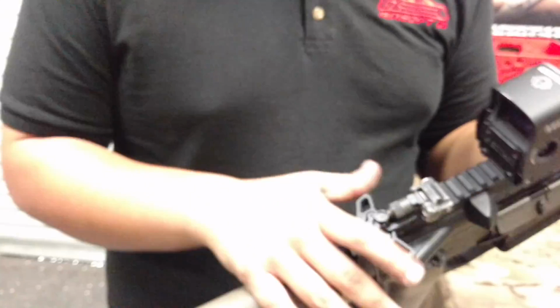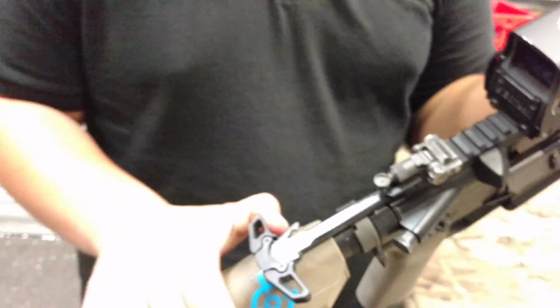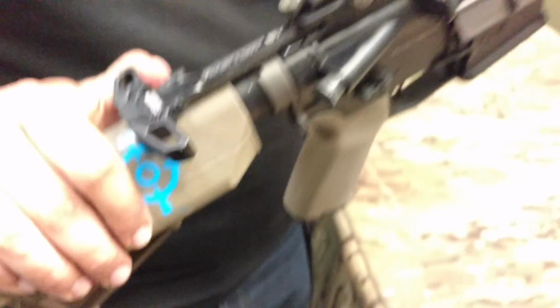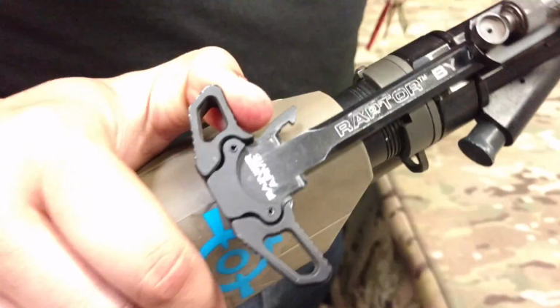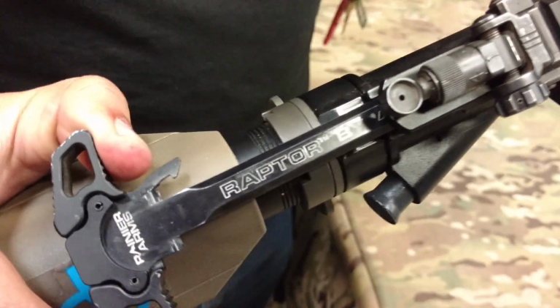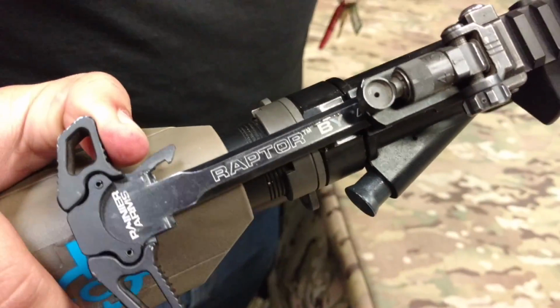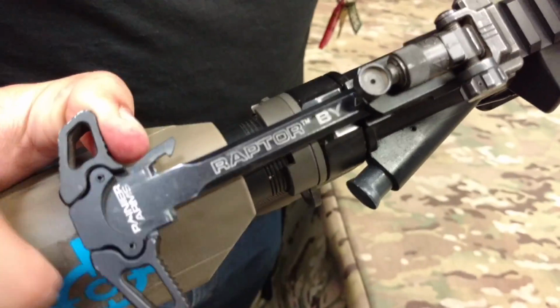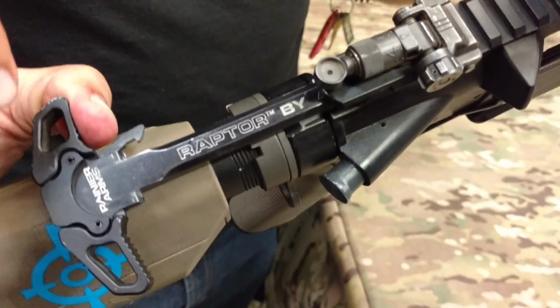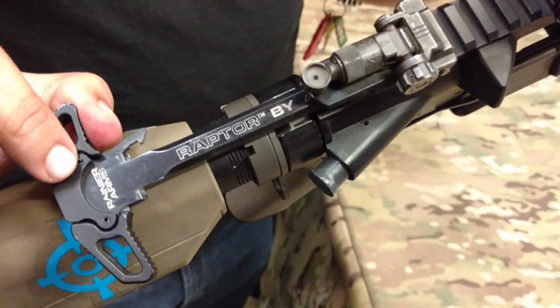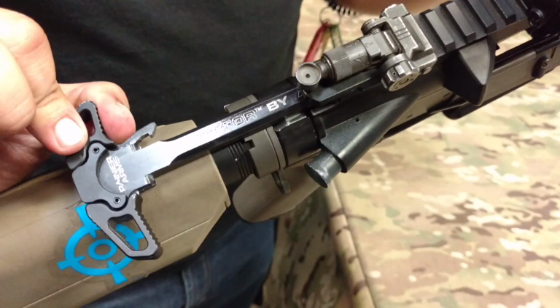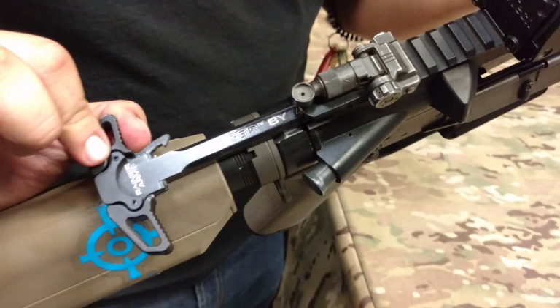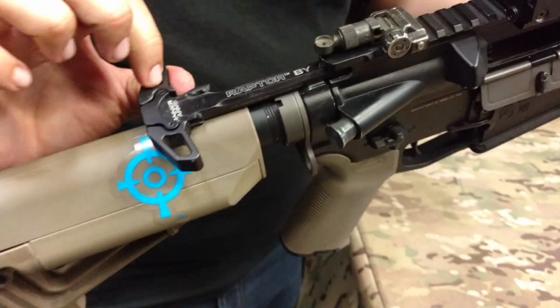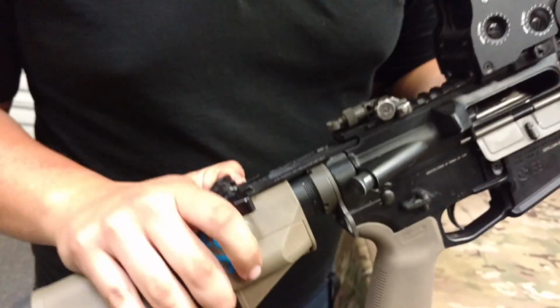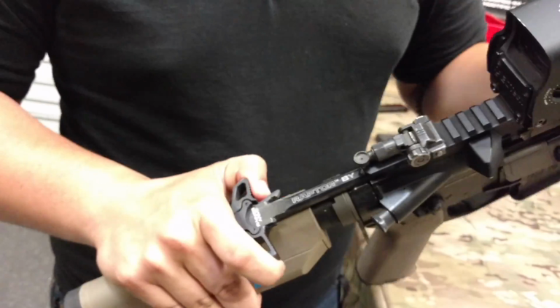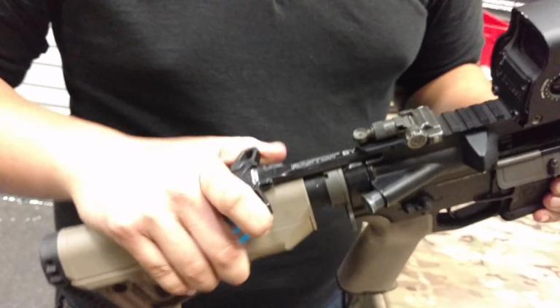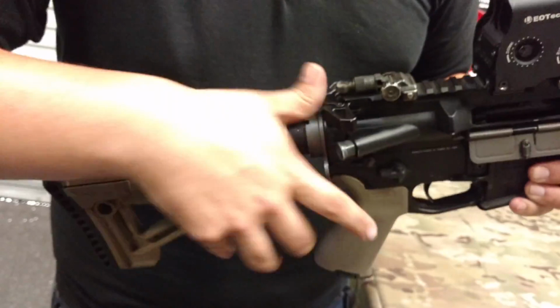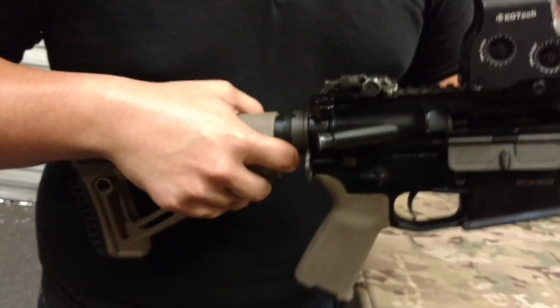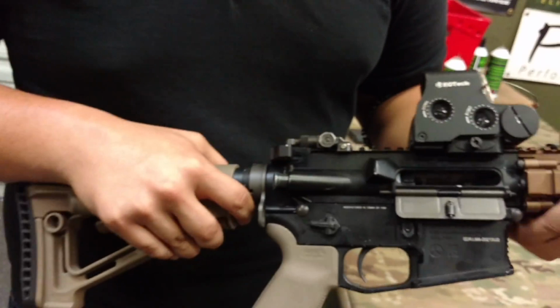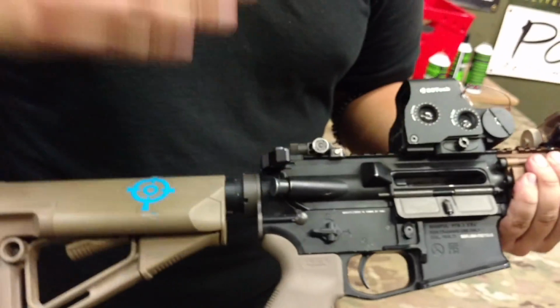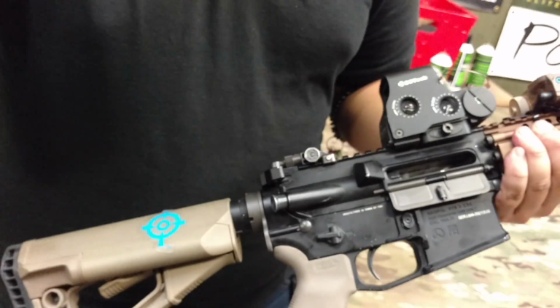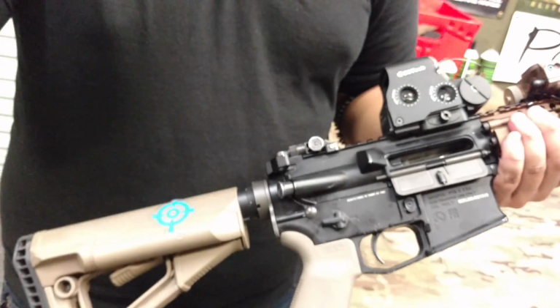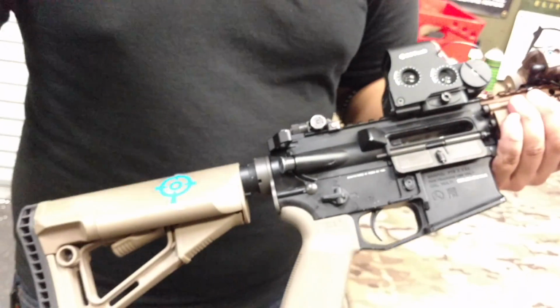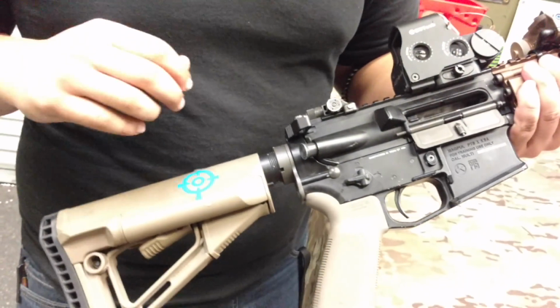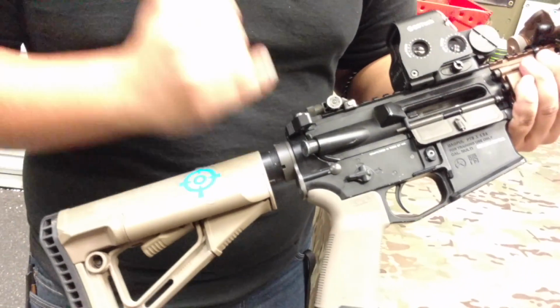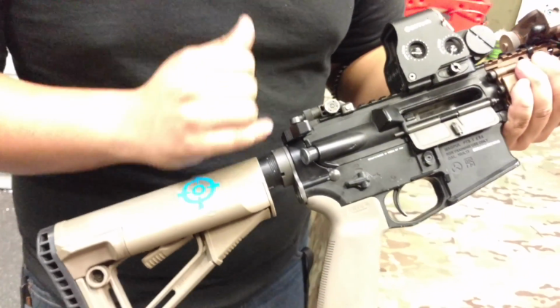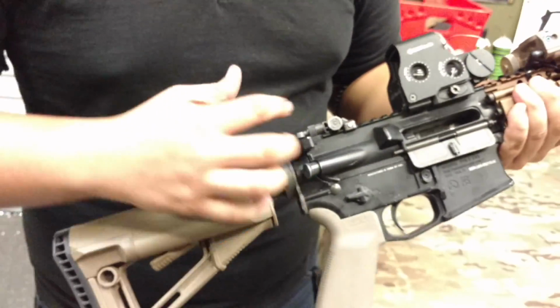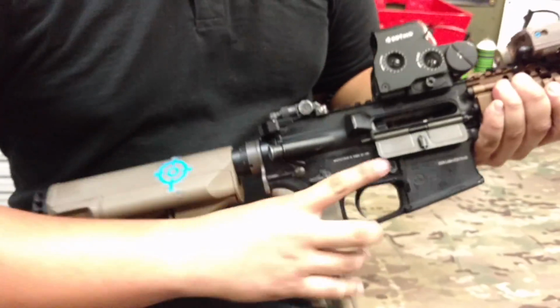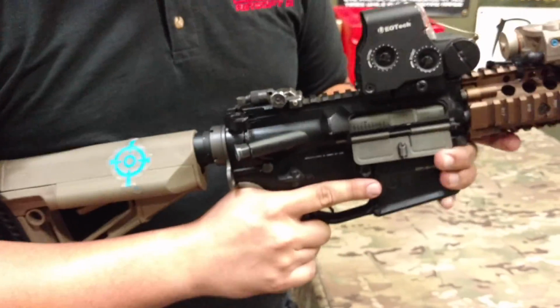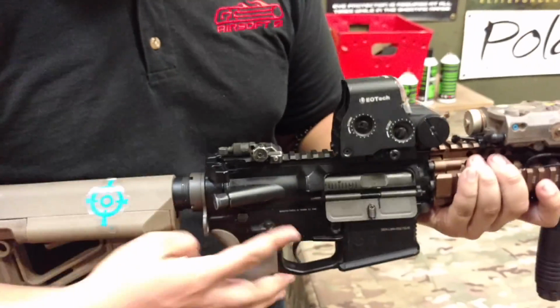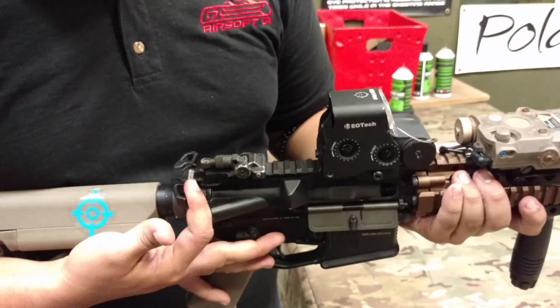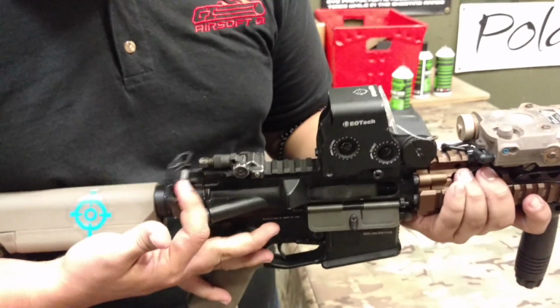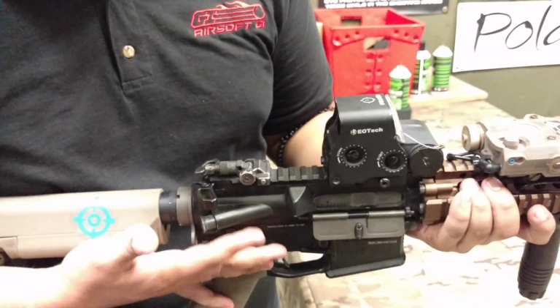My charging handle is the PTS Rainier Arms Raptor charging handle, licensed through PTS. It retails on our website for about $60. I really like this charging handle — it's really smooth and easy to operate one-handed.